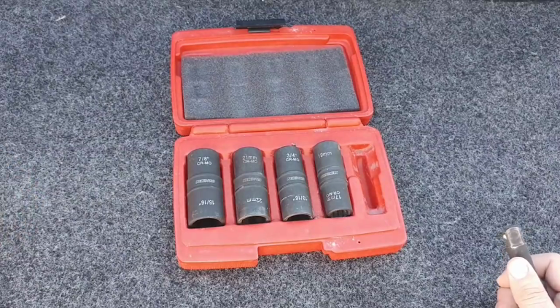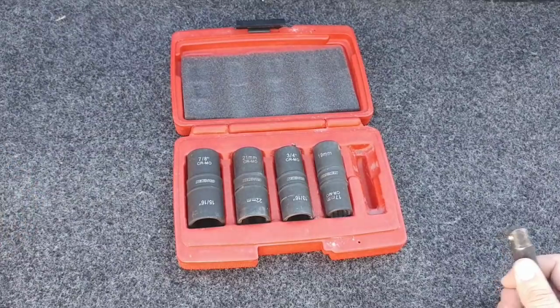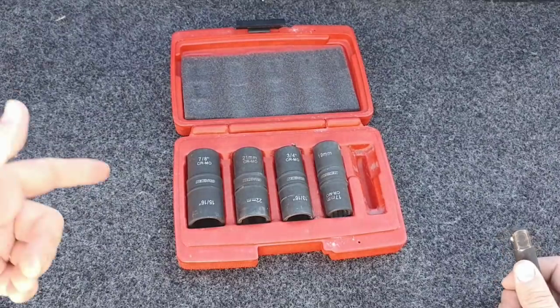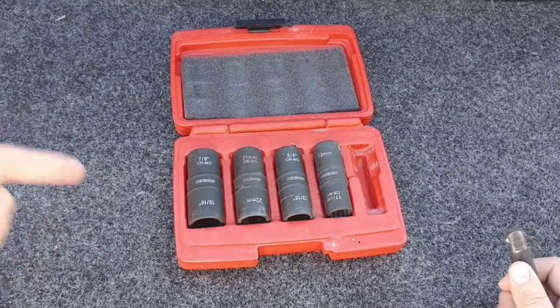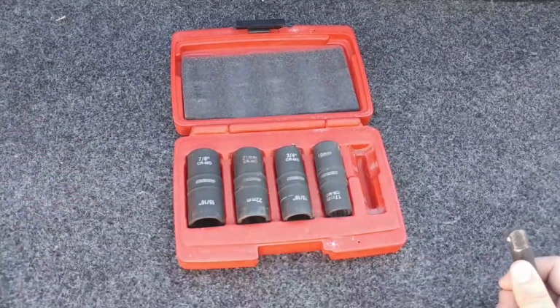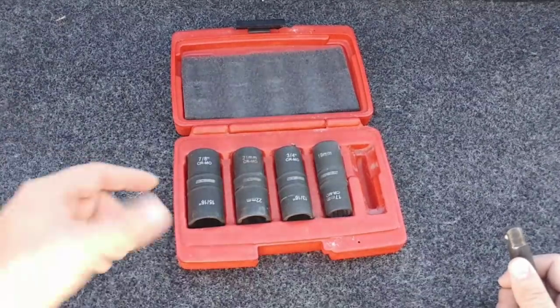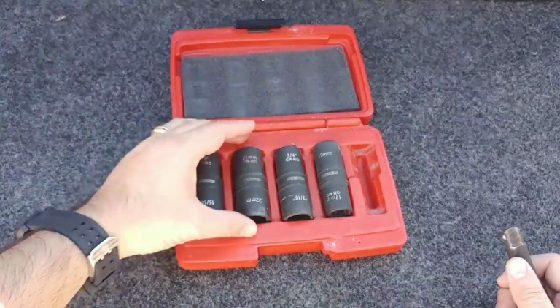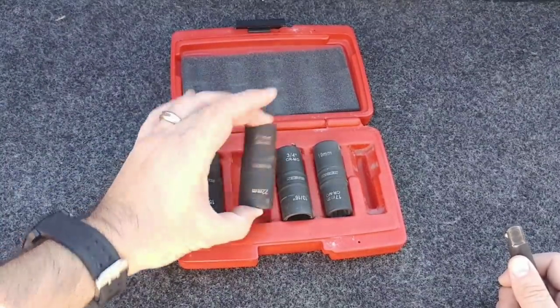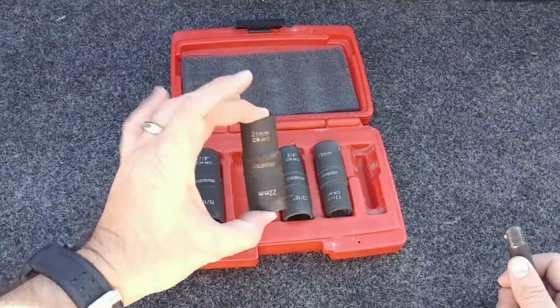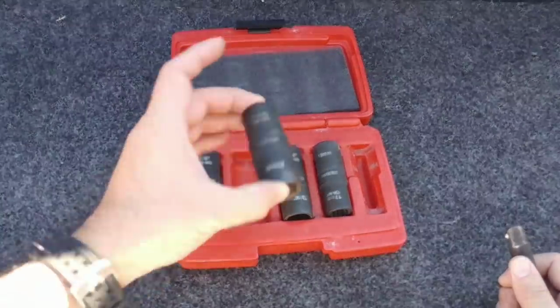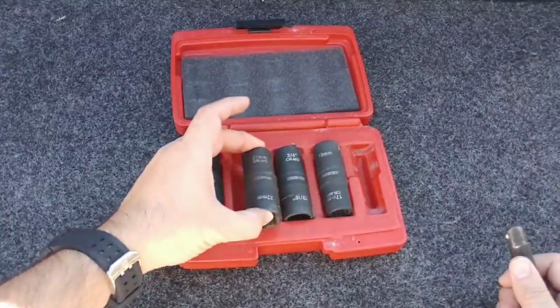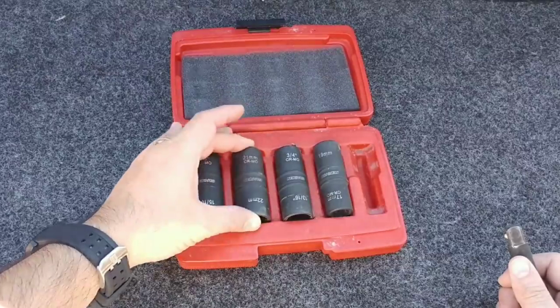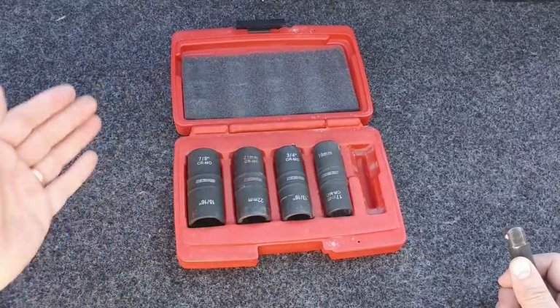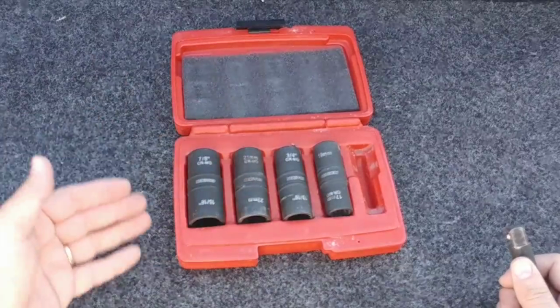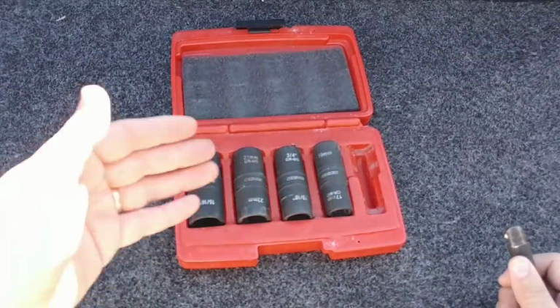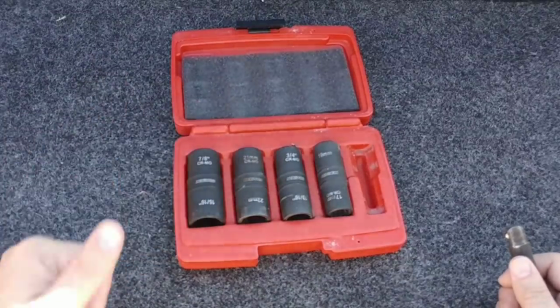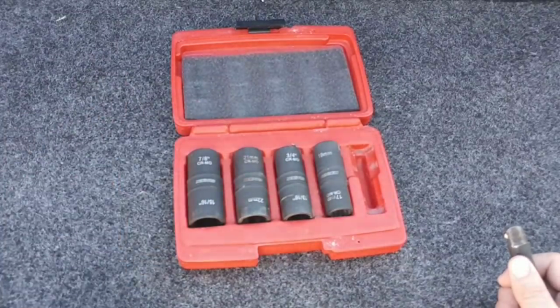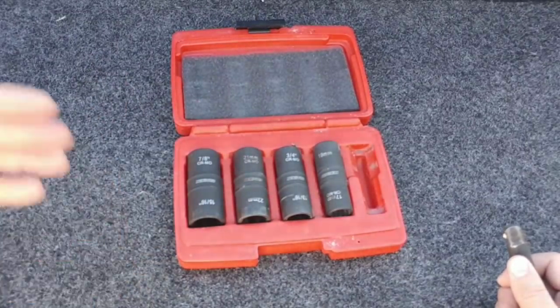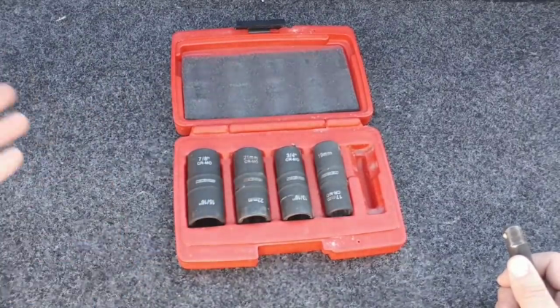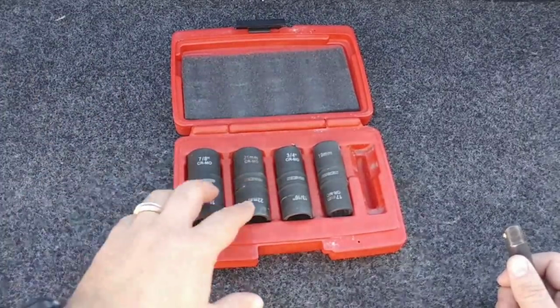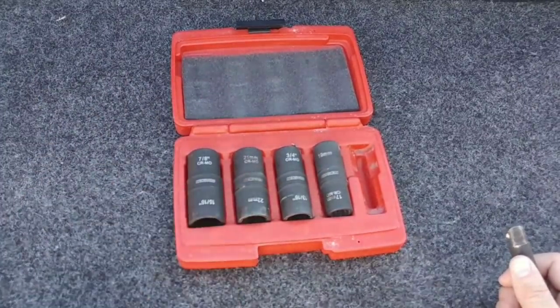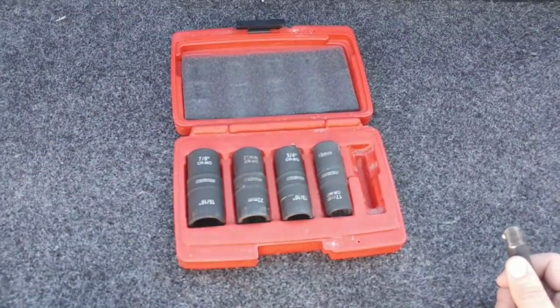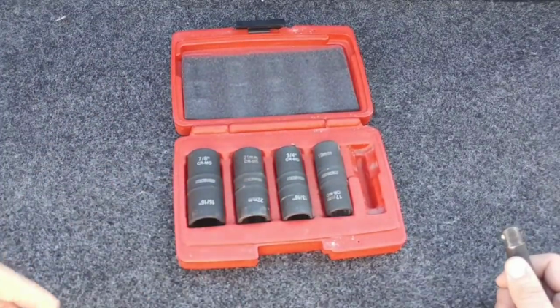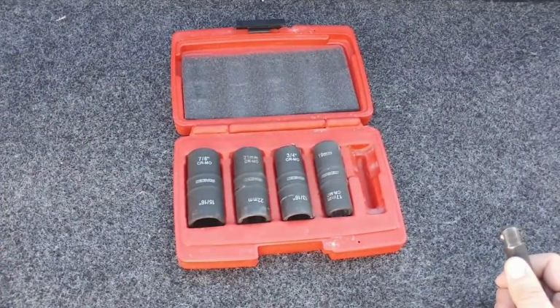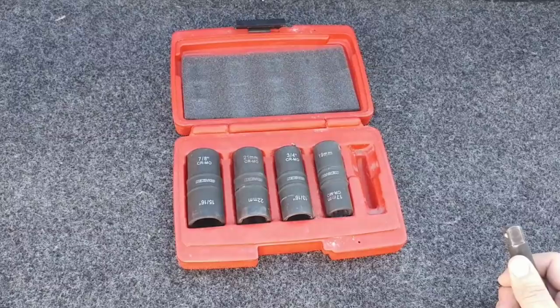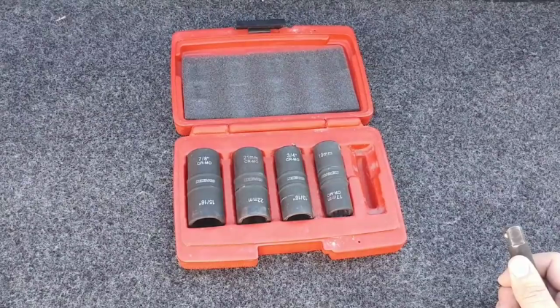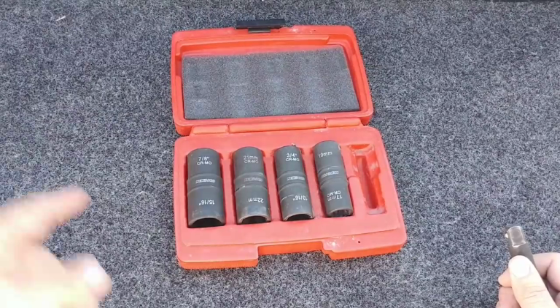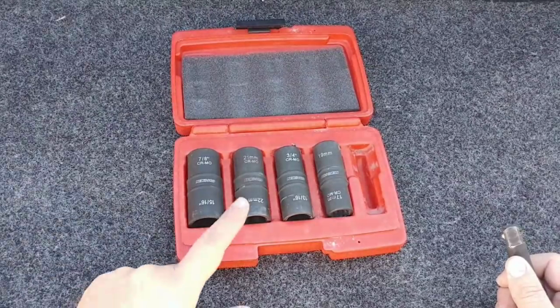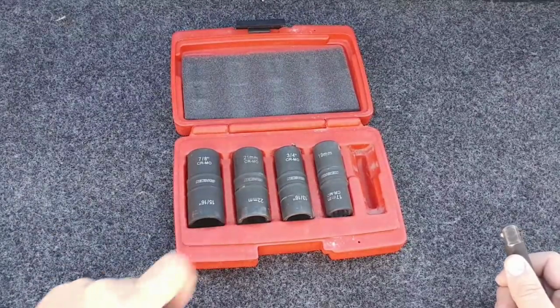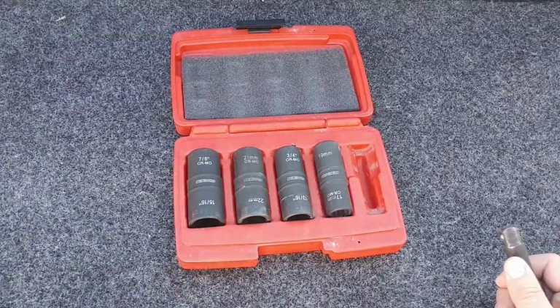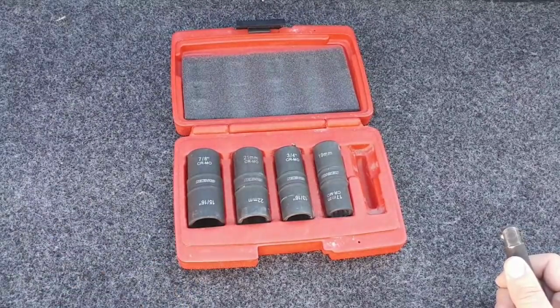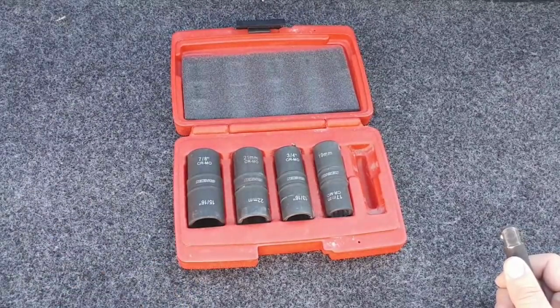When I go out to the RV and I need to pull a wheel off, I simply use this. Our little utility trailer — I use this. A vehicle — I use this. If I'm going out to help somebody with a flat tire, this is the tool set I go to.